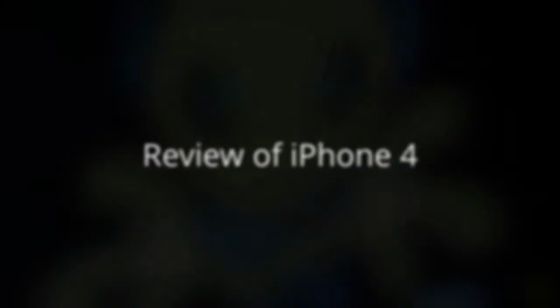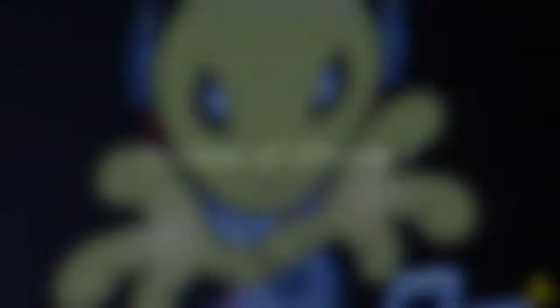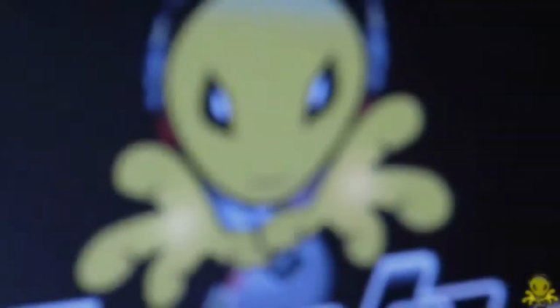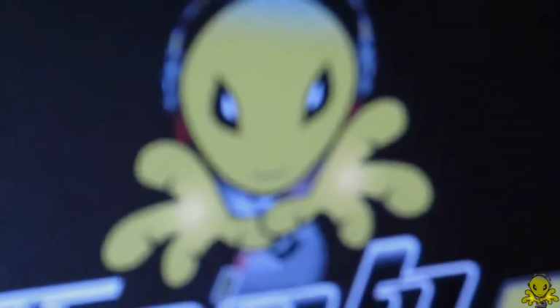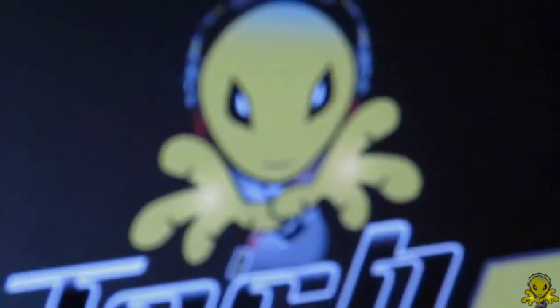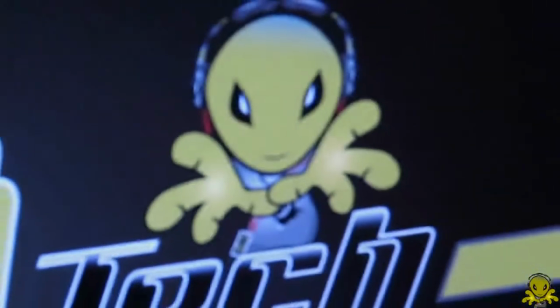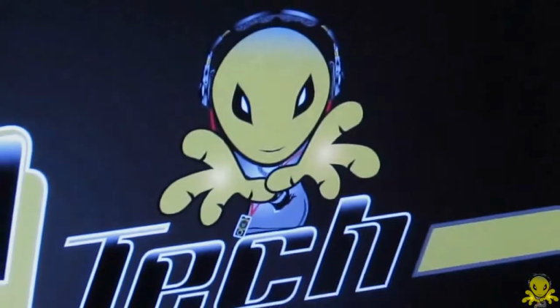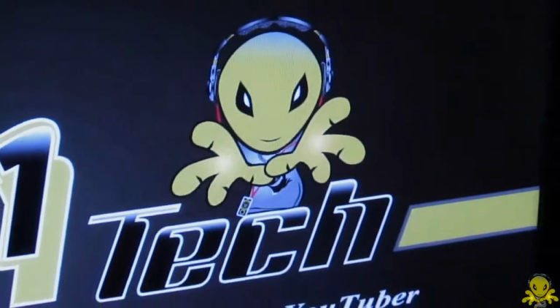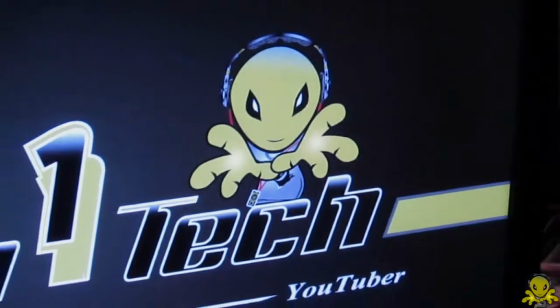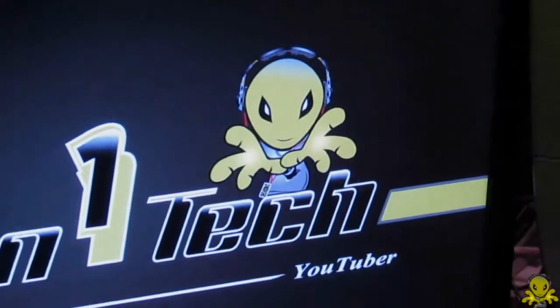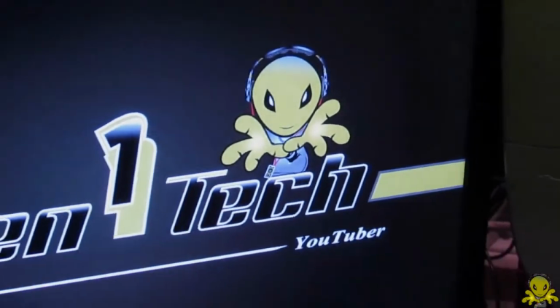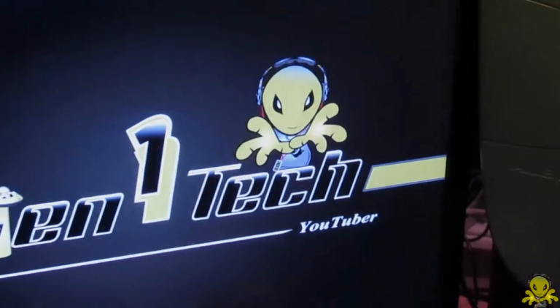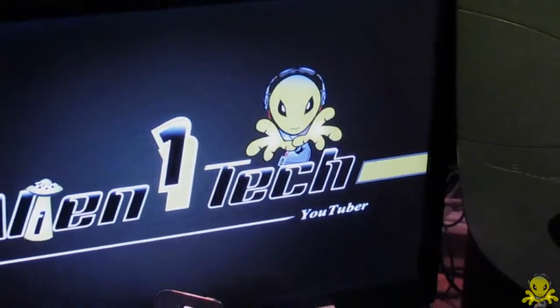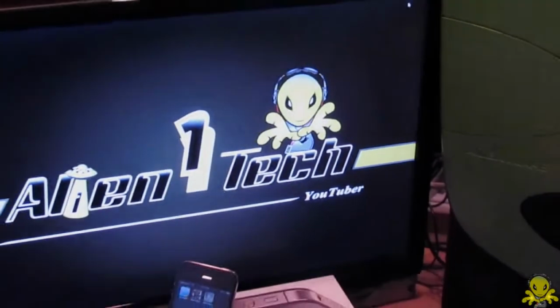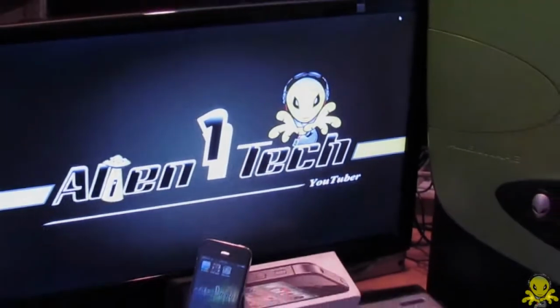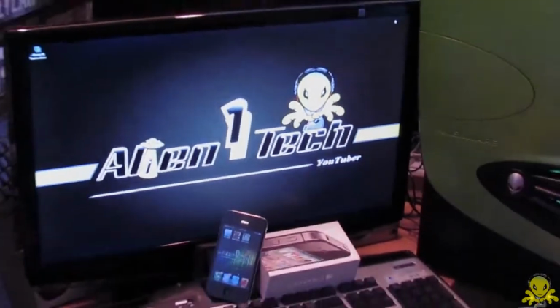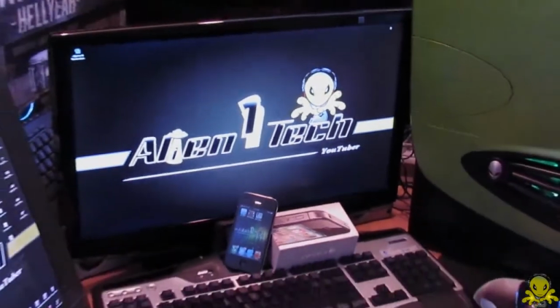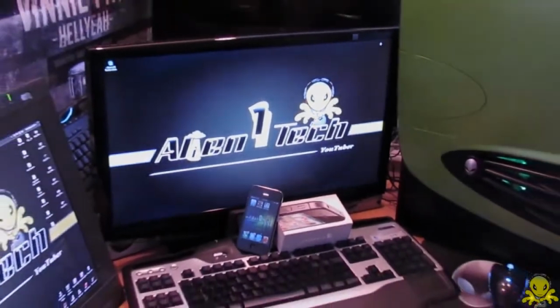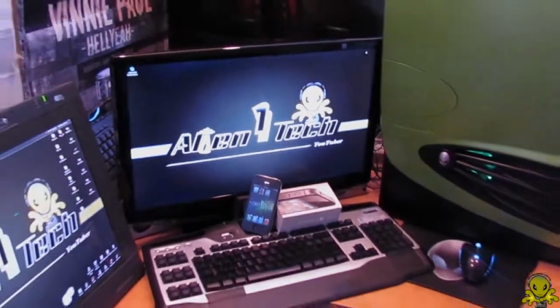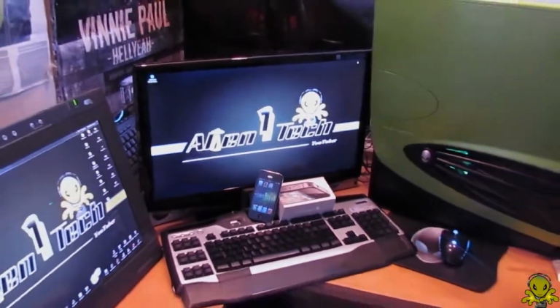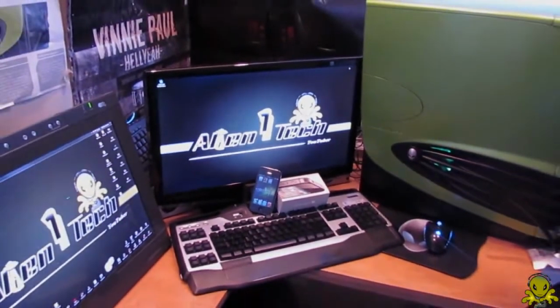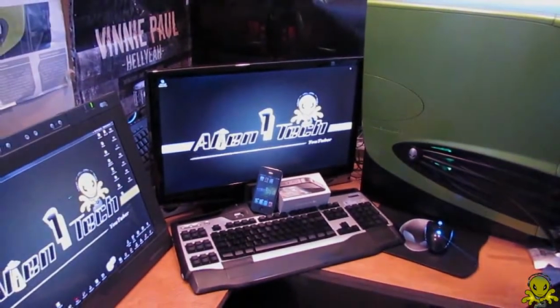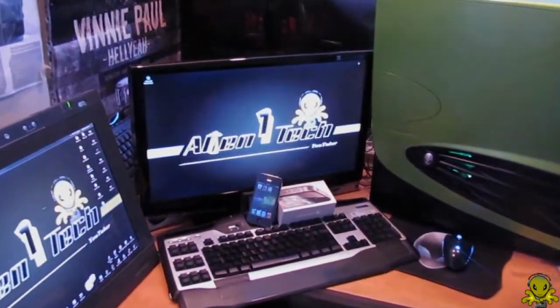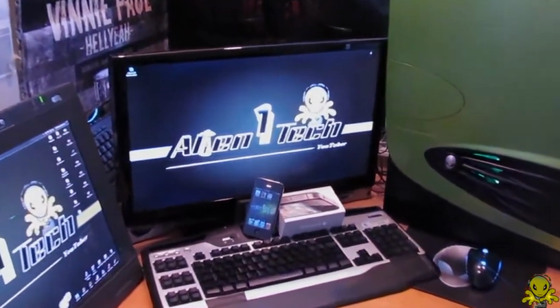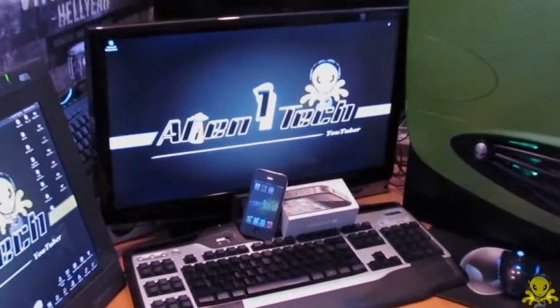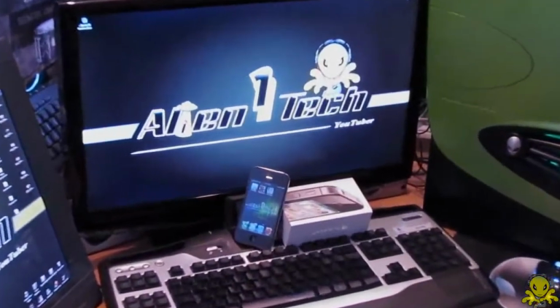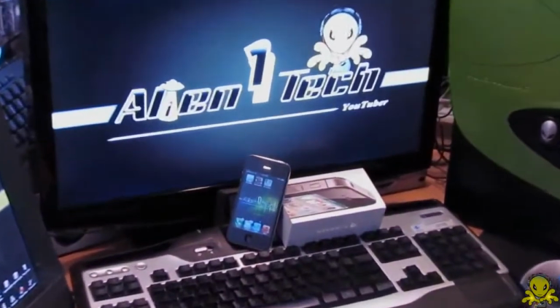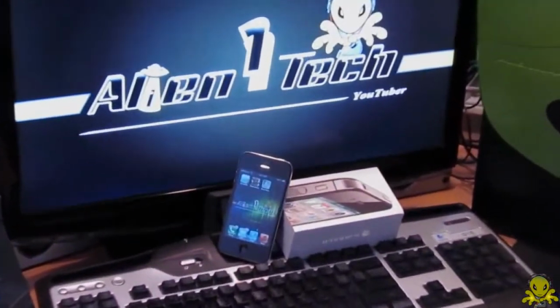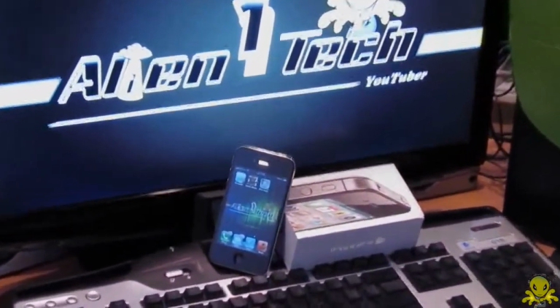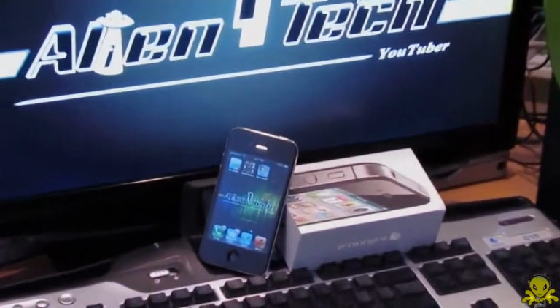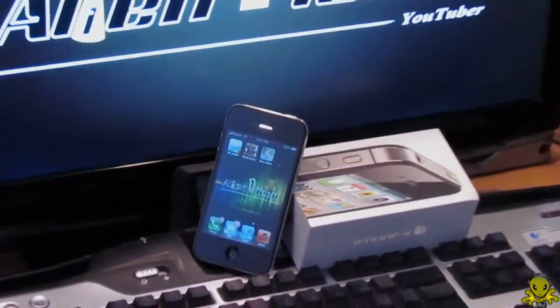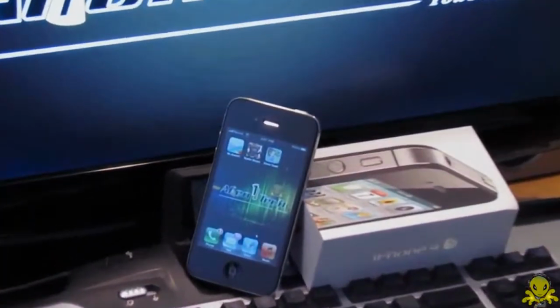Hey guys, this is Alien One Tech. Apple released the iPhone 4S and the question on everybody's mind is: why should I go out and spend $200 on a new iPhone? I did a review of the iPhone 4S for you, and here is what I found.